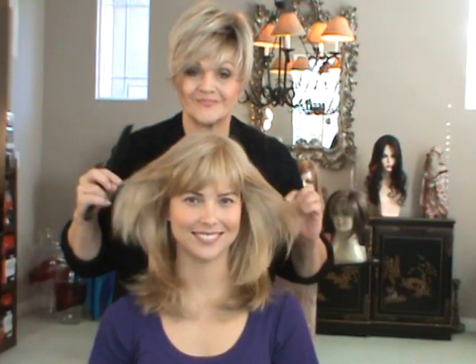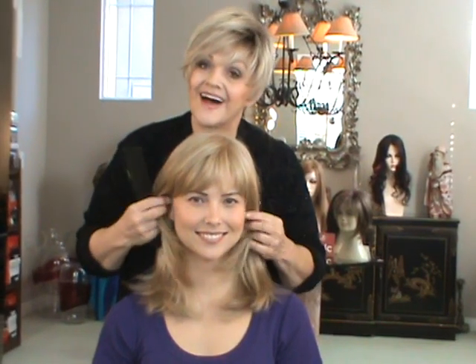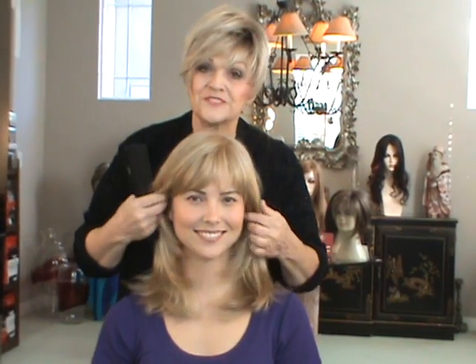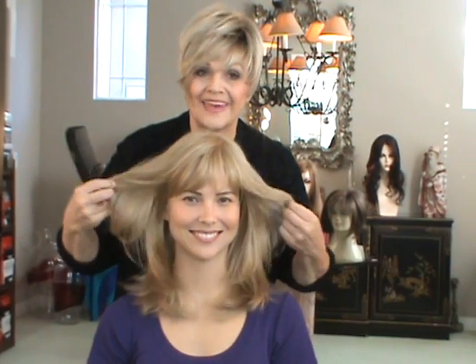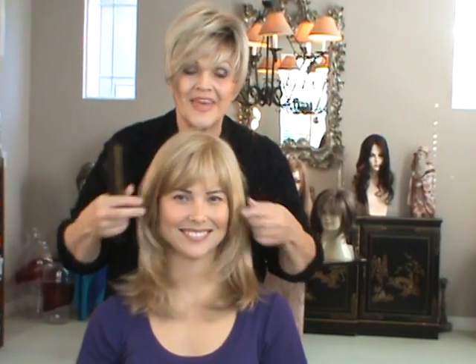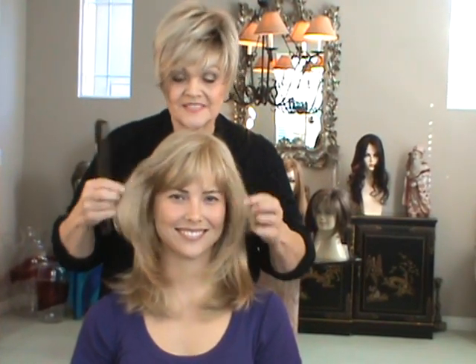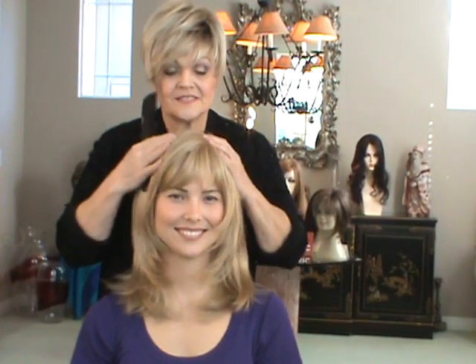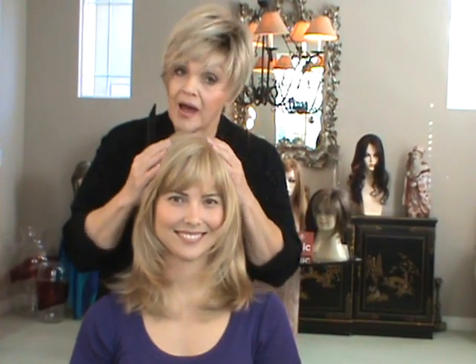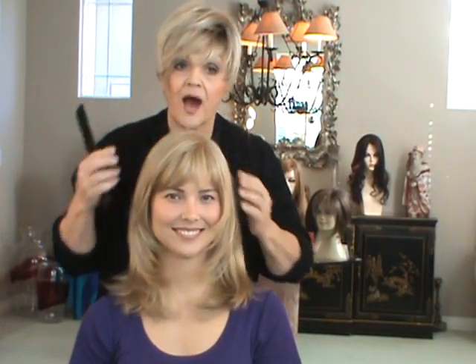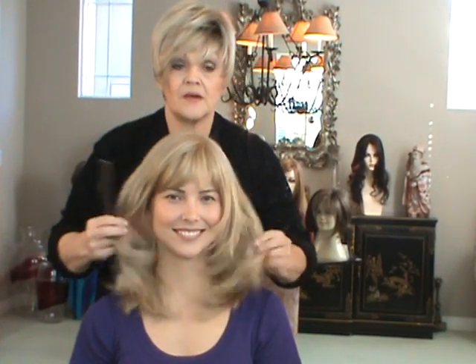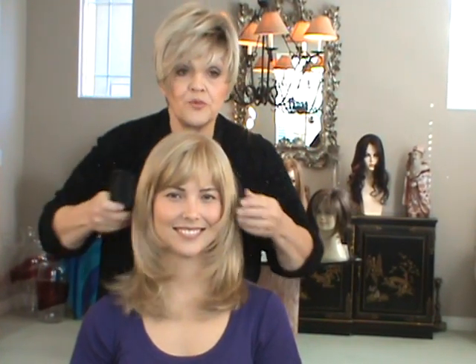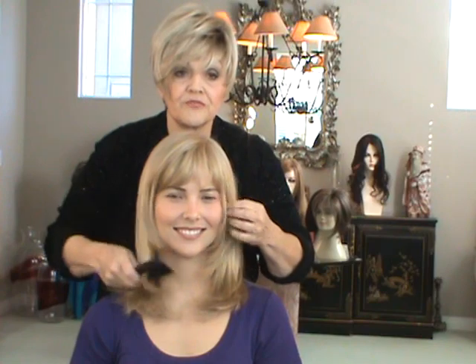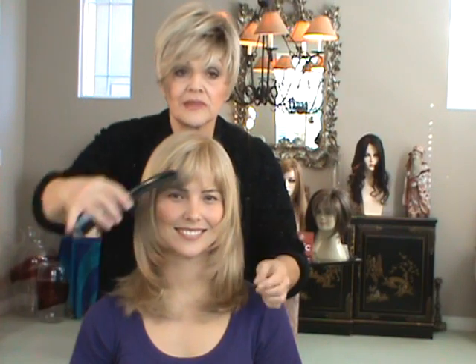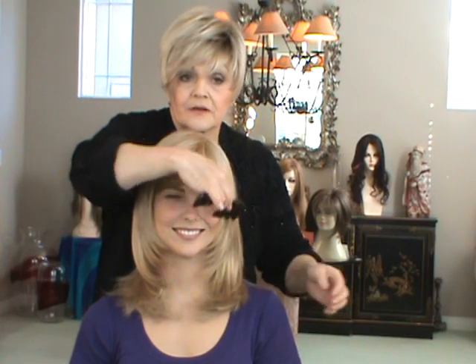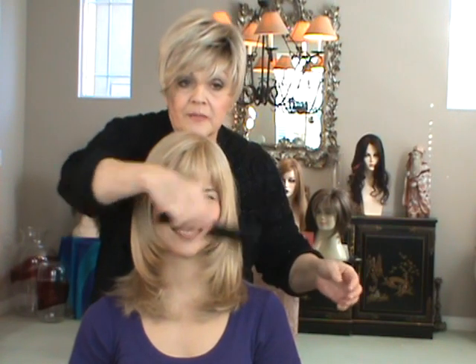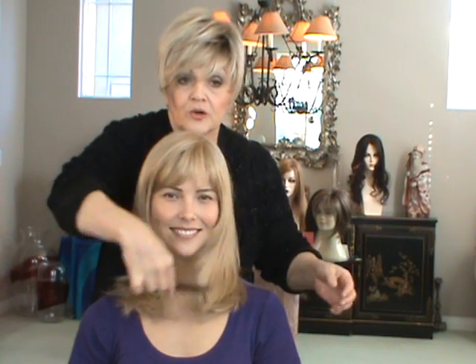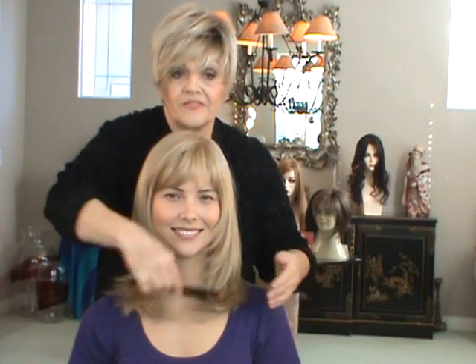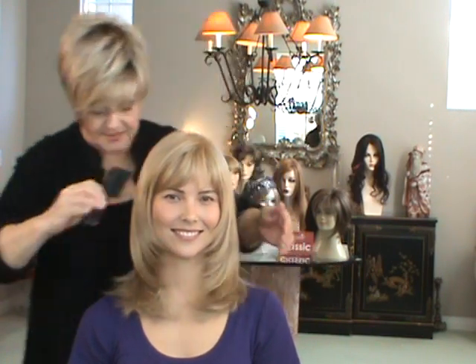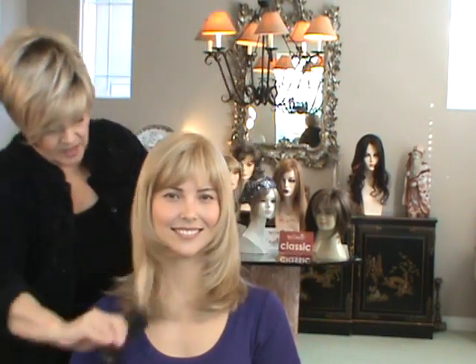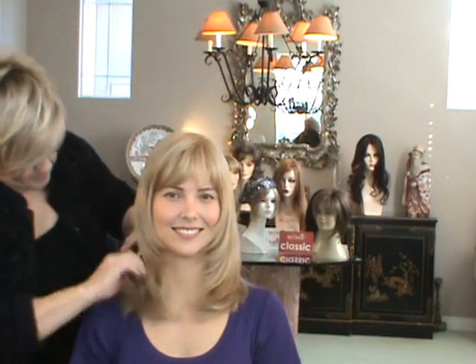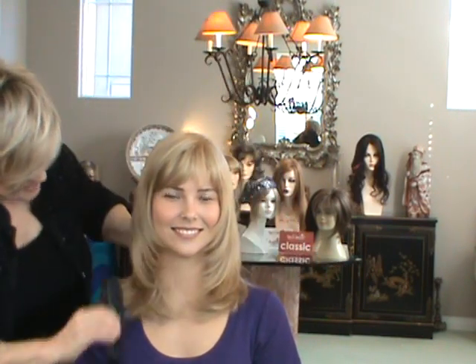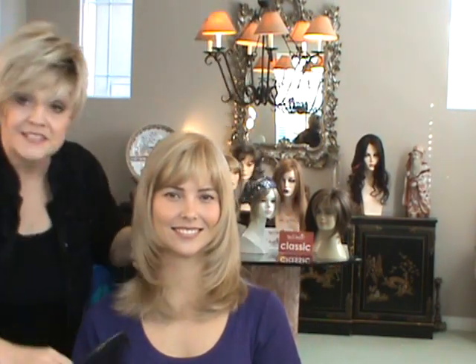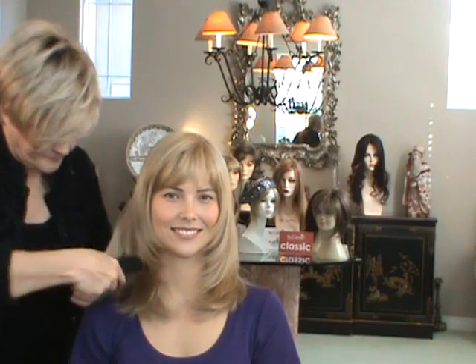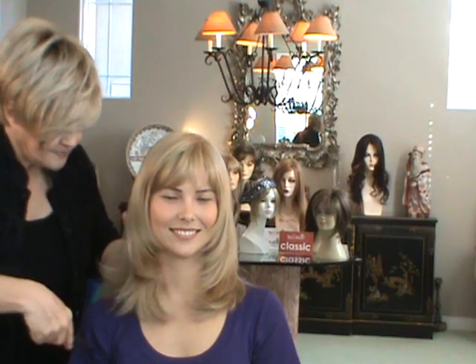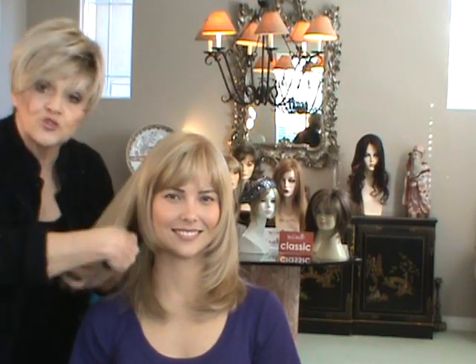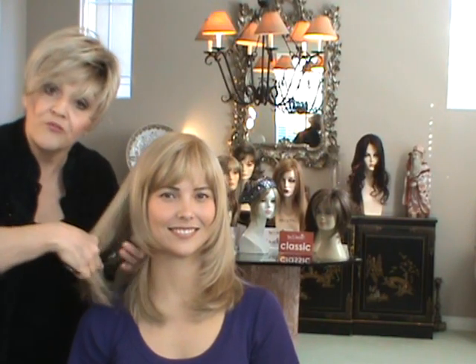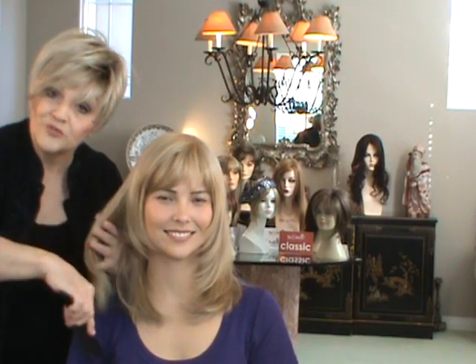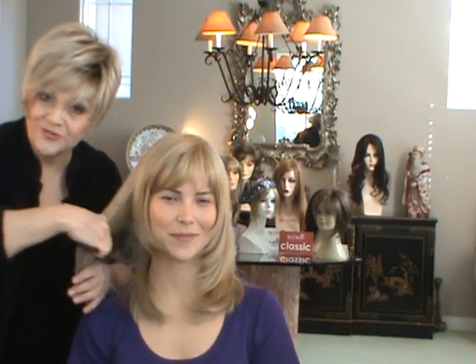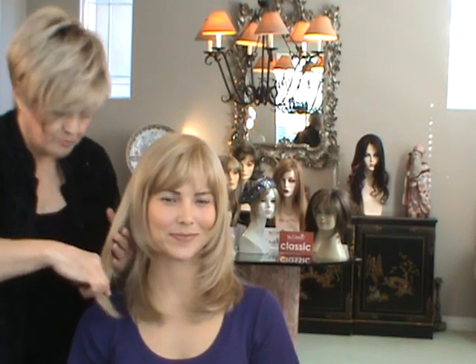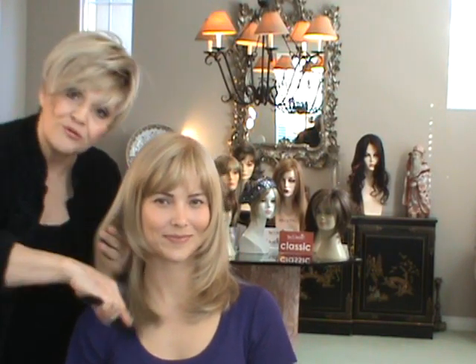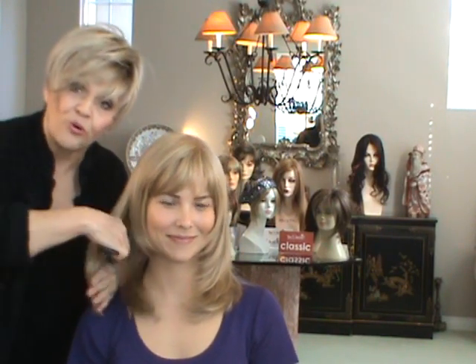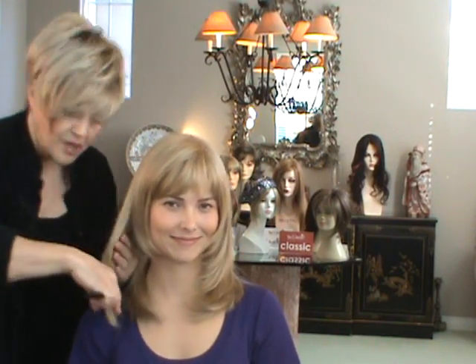Hi, it's Wee again. This is our monotop, beautiful layered, coming toward the face — Zeta. And this is 24B22, it's a beautiful gold blonde.